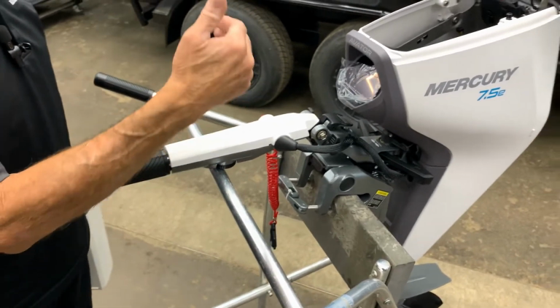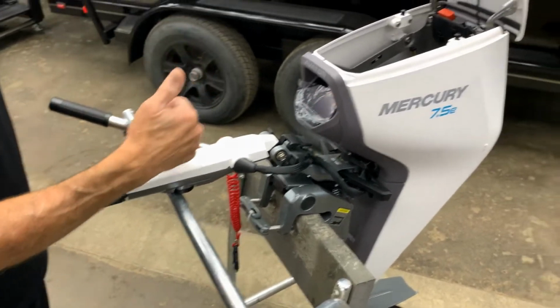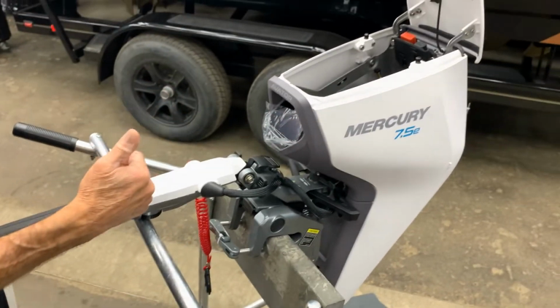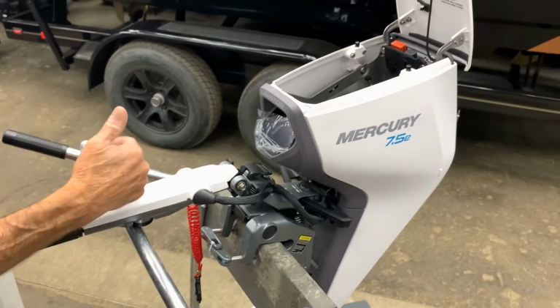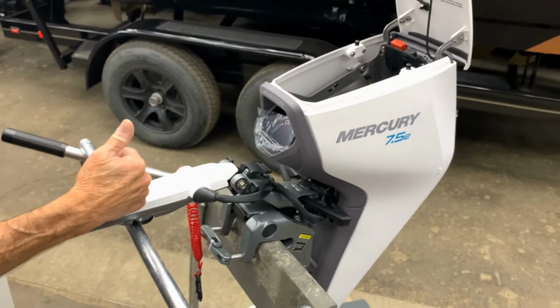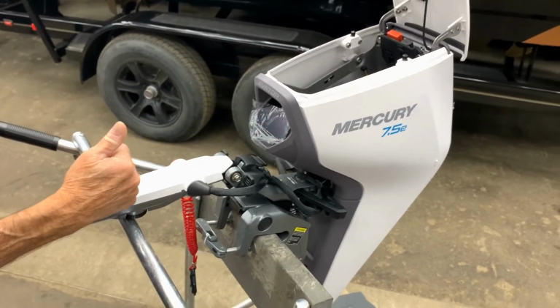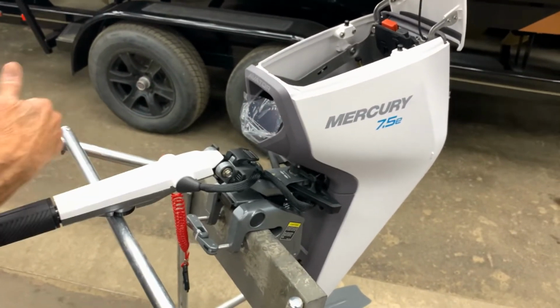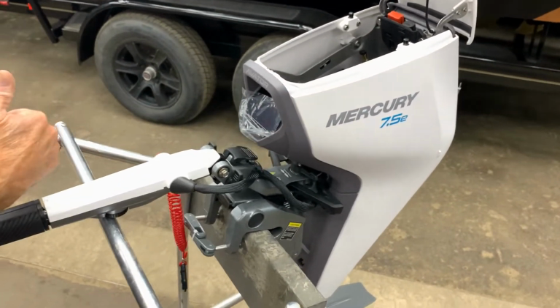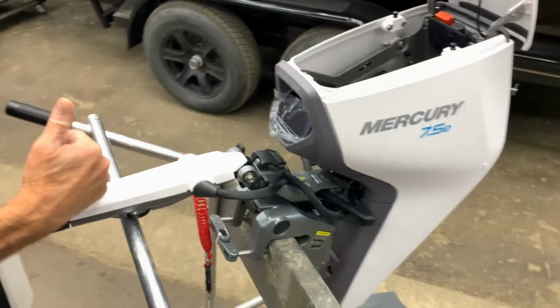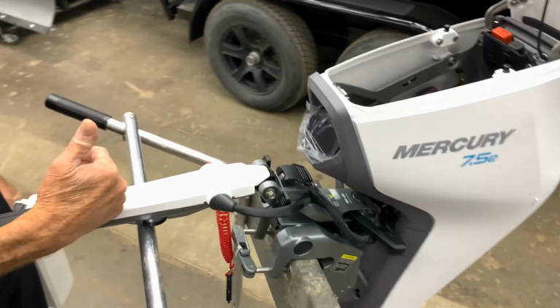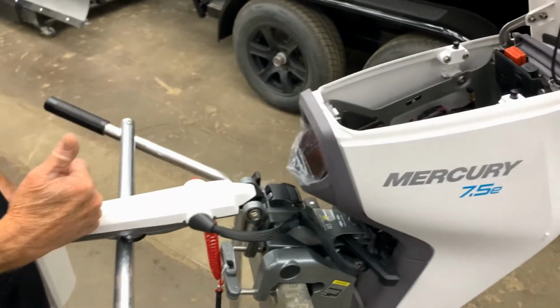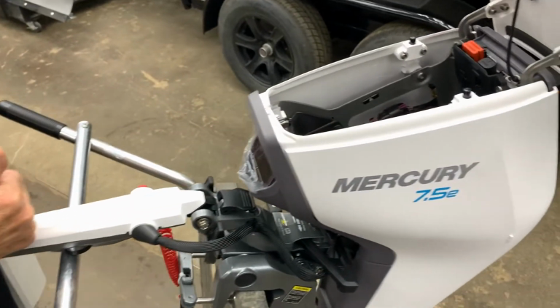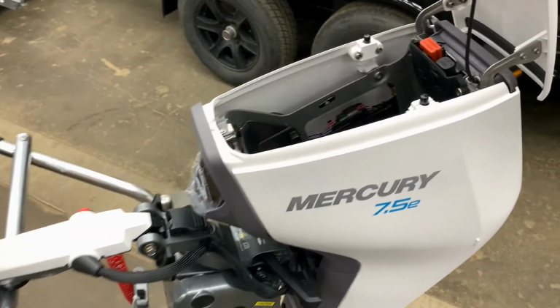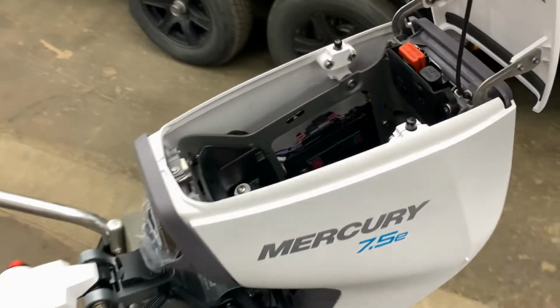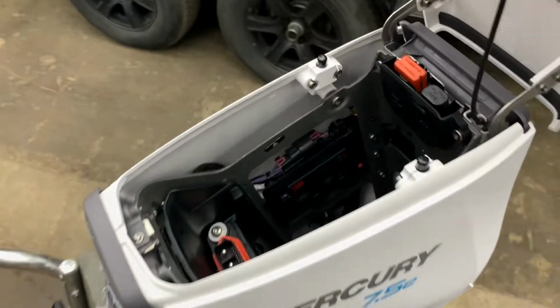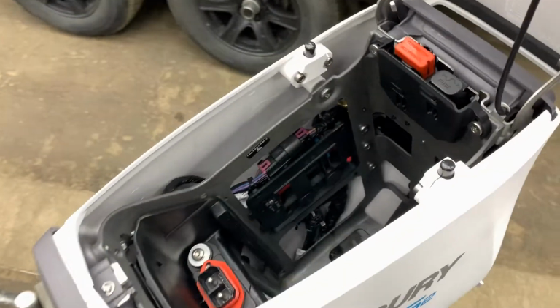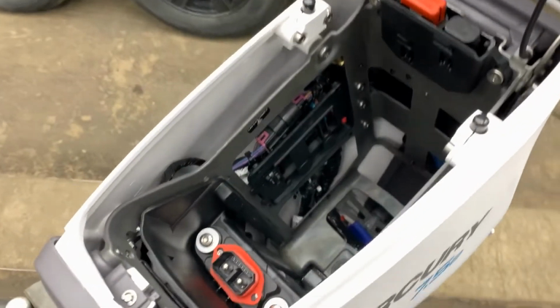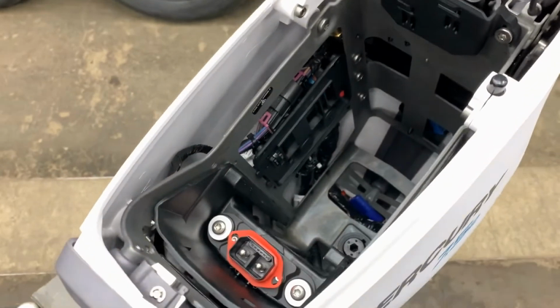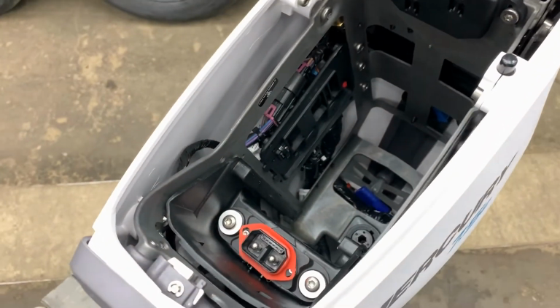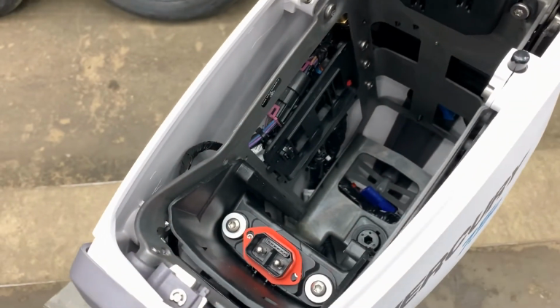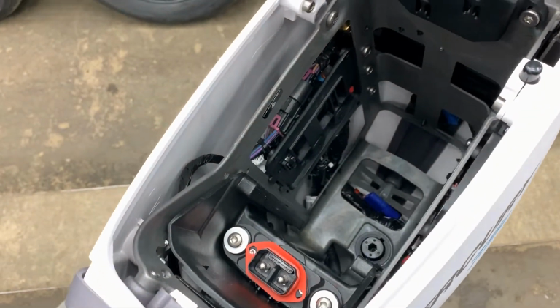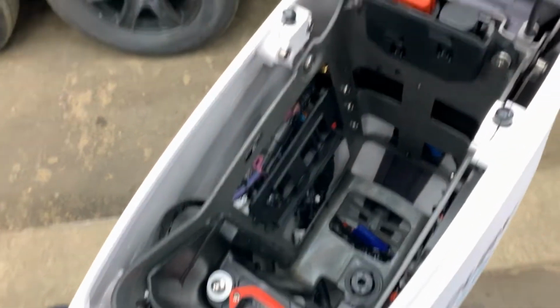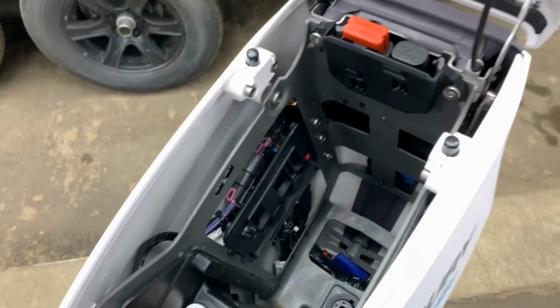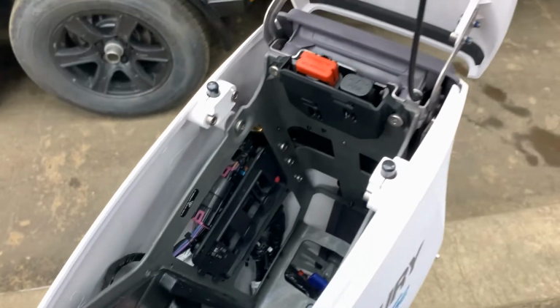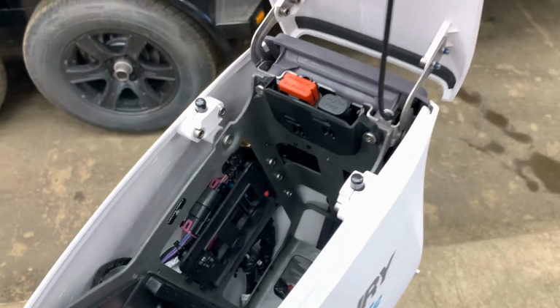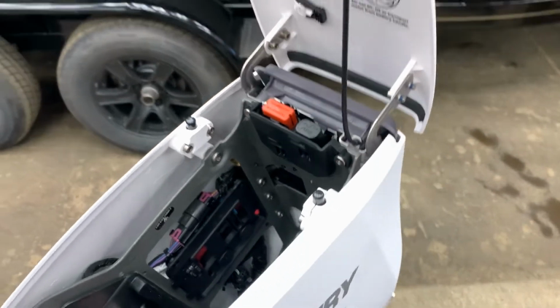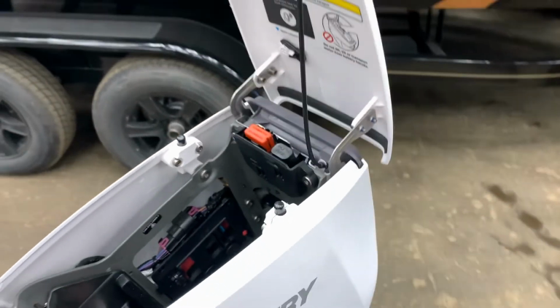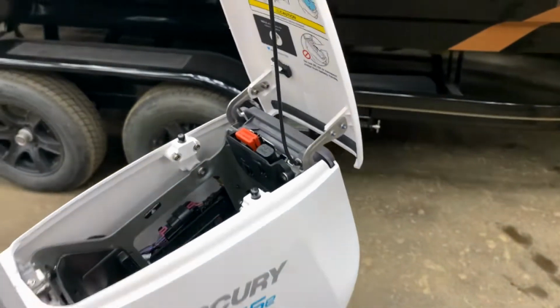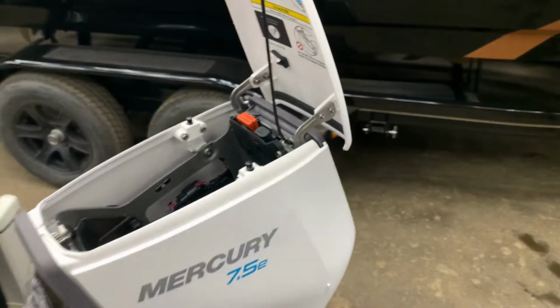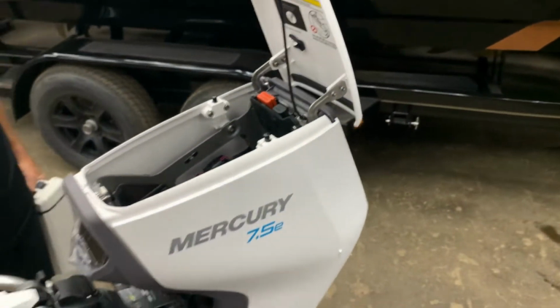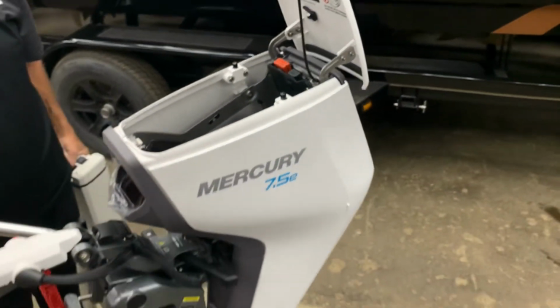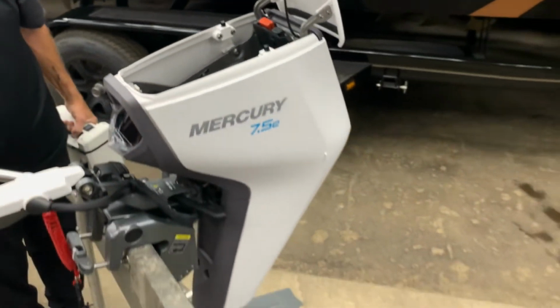The motor itself is 45 pounds and the battery is 17 pounds. So they're very light, very easy to deal with — put on your boat, take them on and off.